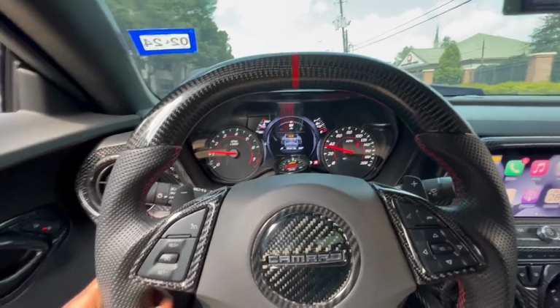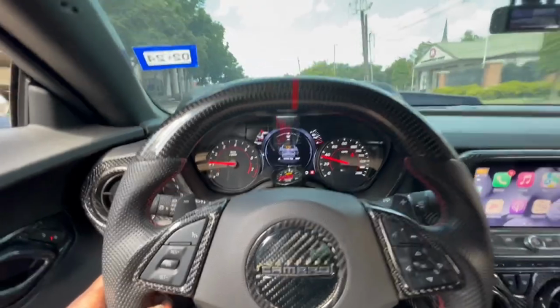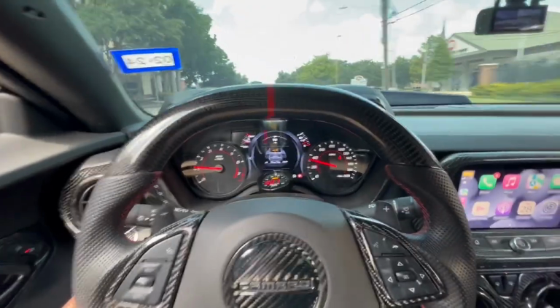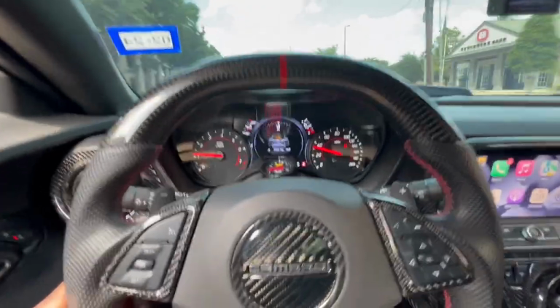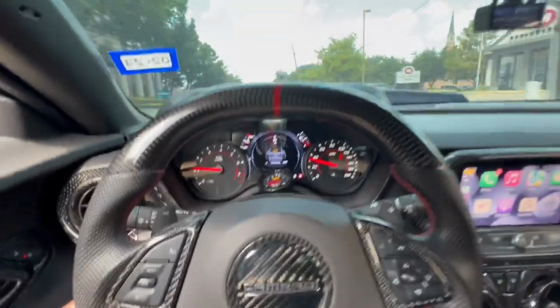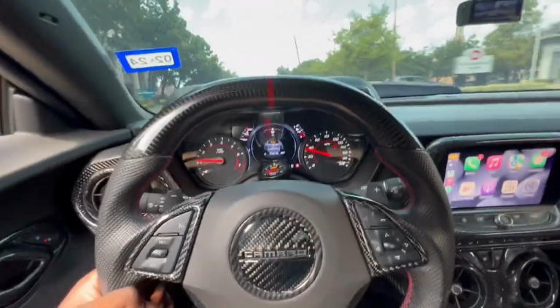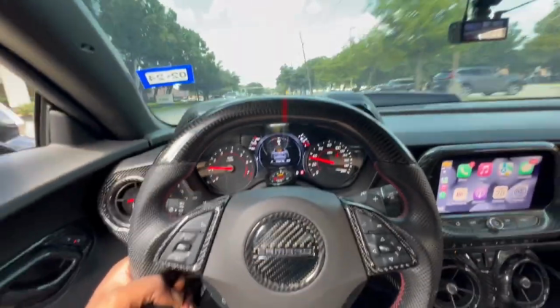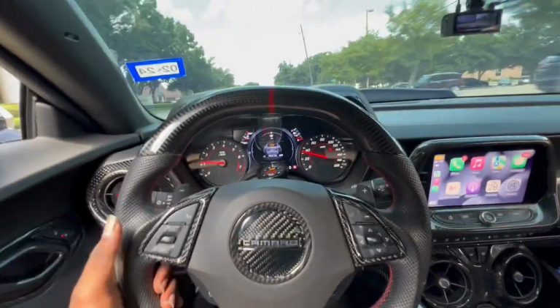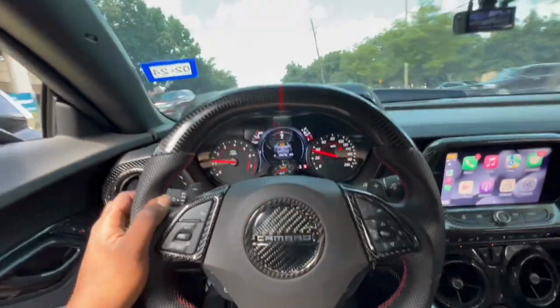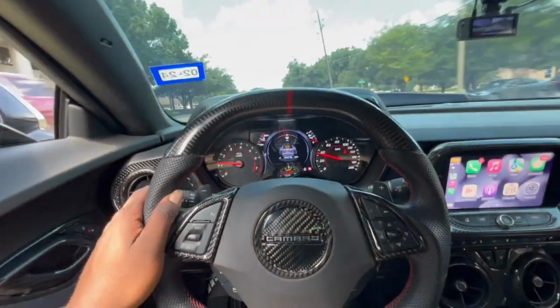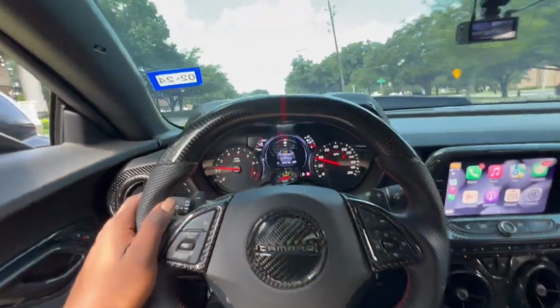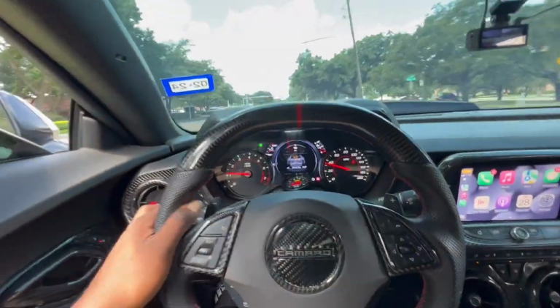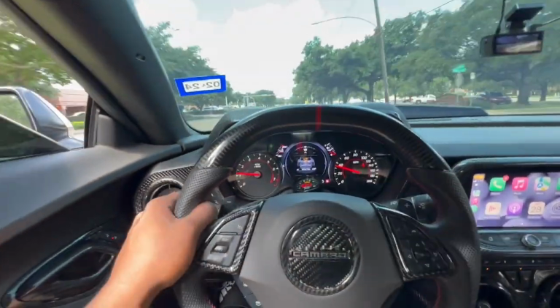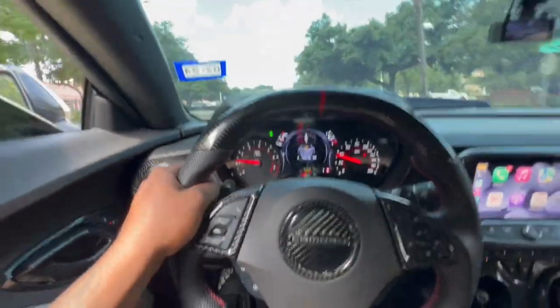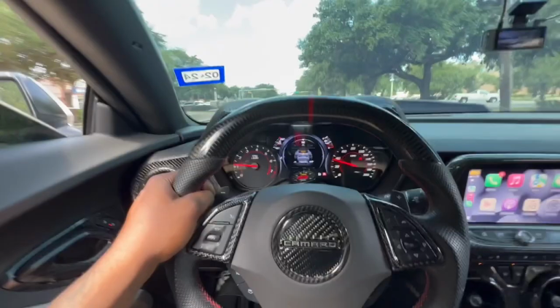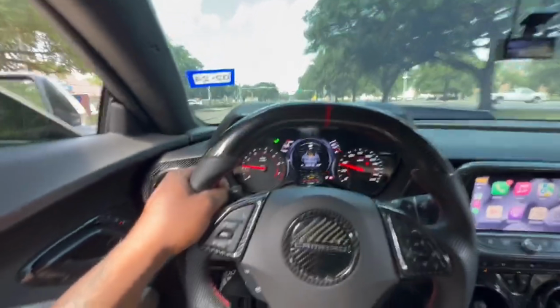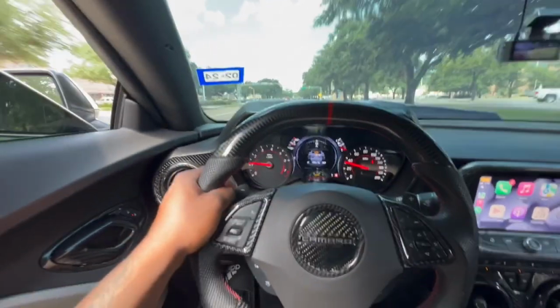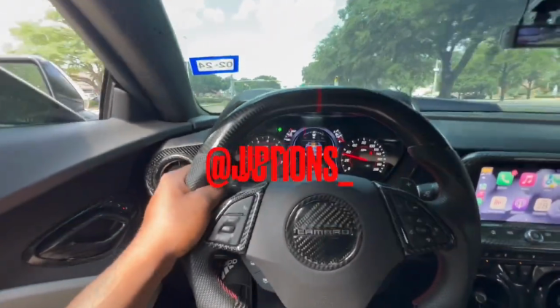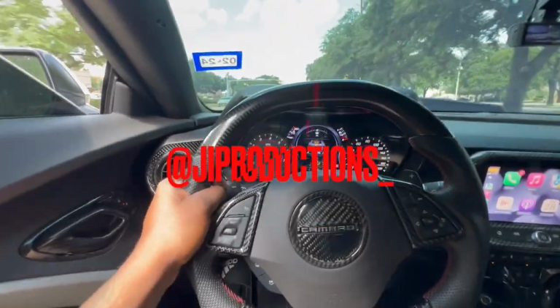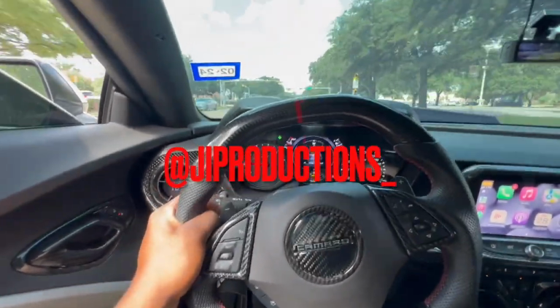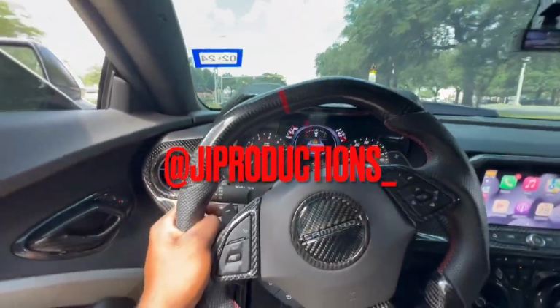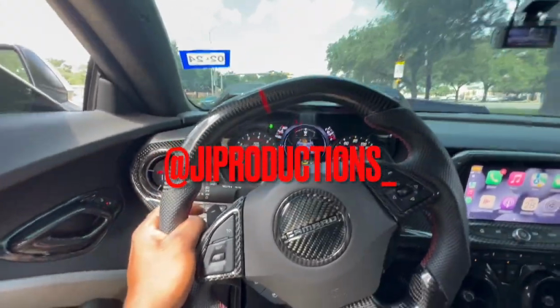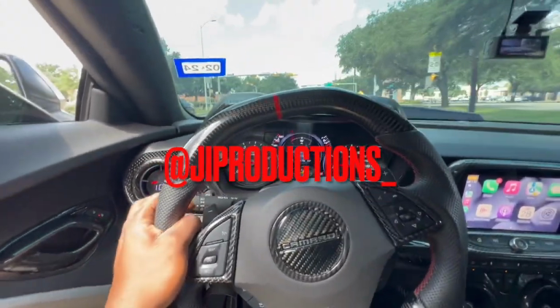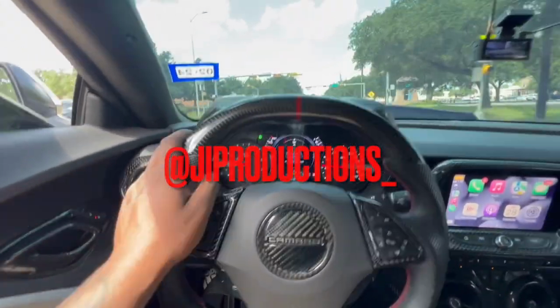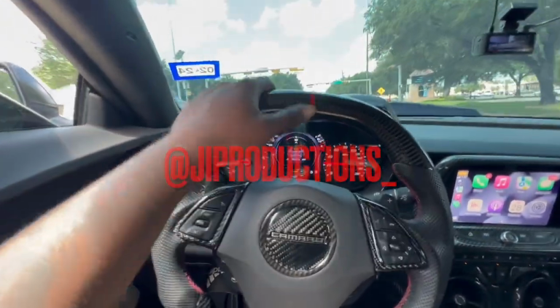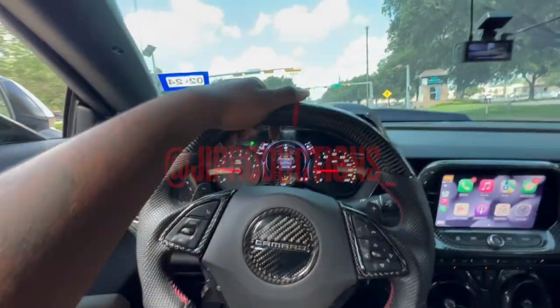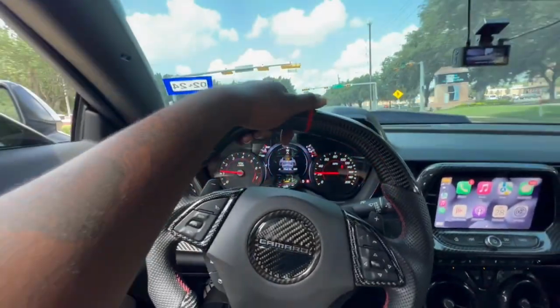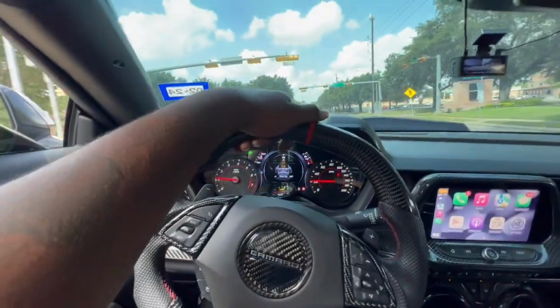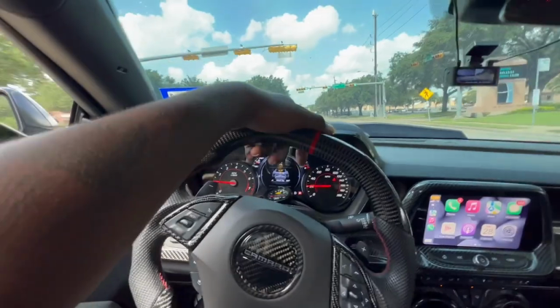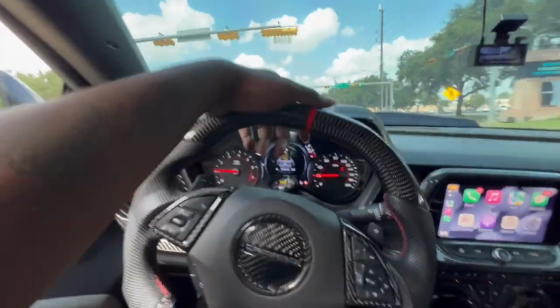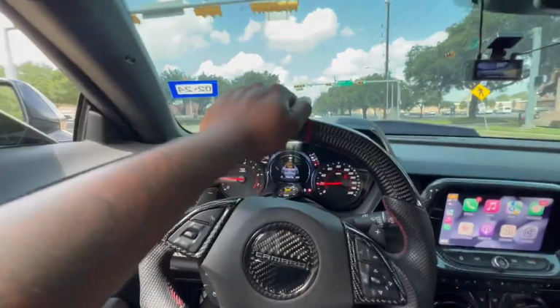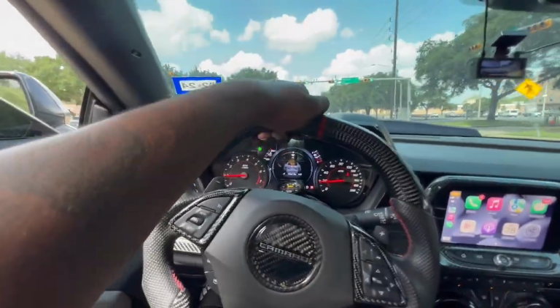Yeah, what is it good? J.I. Squad, welcome back to yet again another episode of J.I.P. Ducks. It's your boy J.I., and I'm back at it again with another banger video for you guys. I'm about to bless you guys with some hidden gems within your 6th gen gauge cluster.